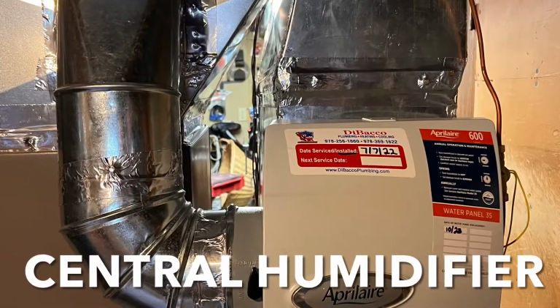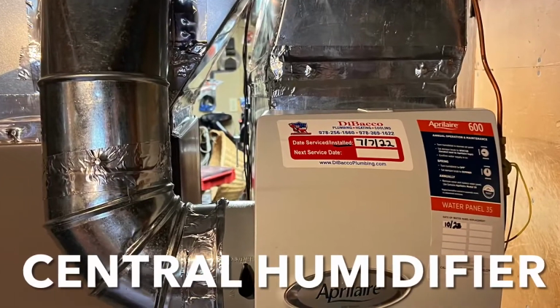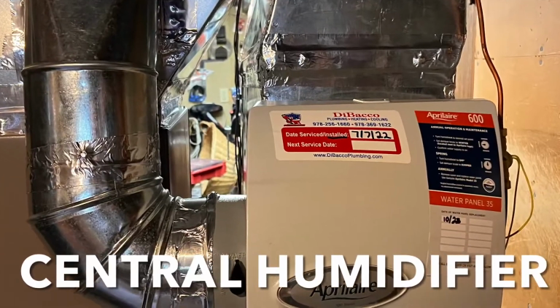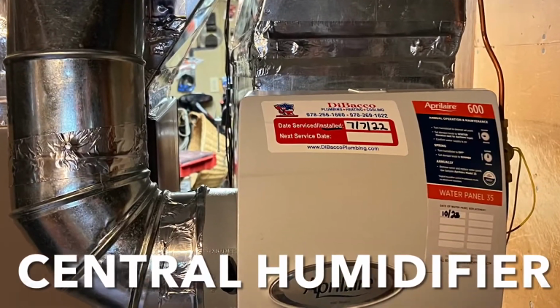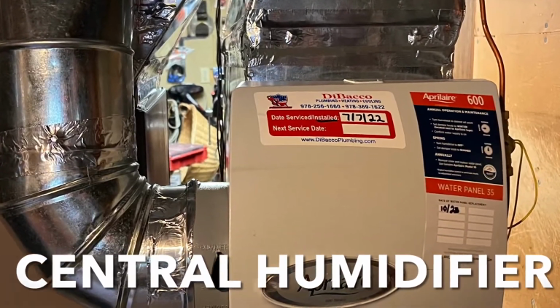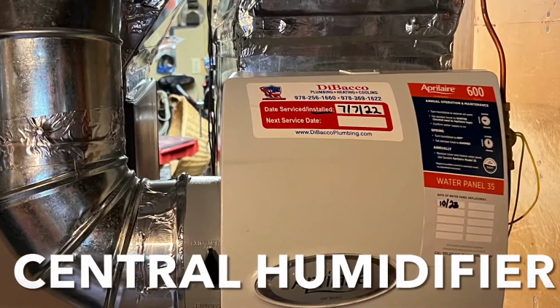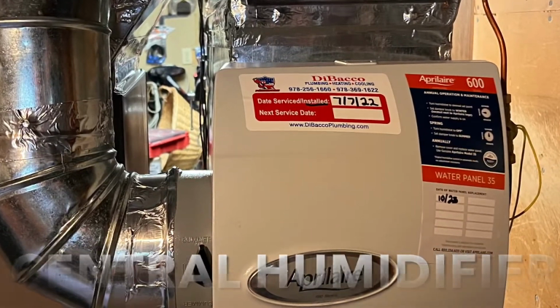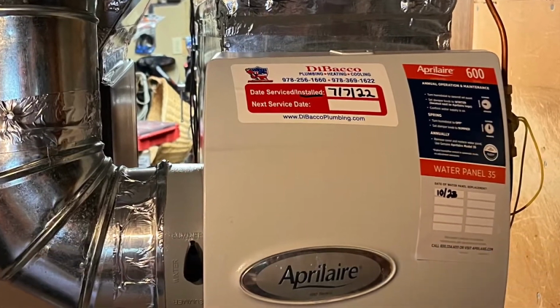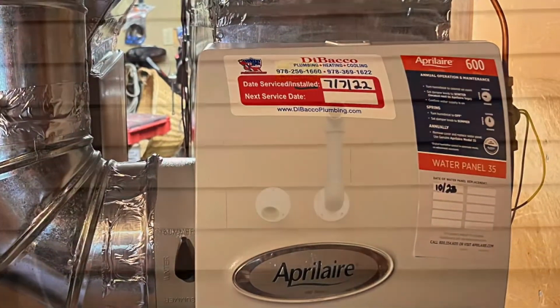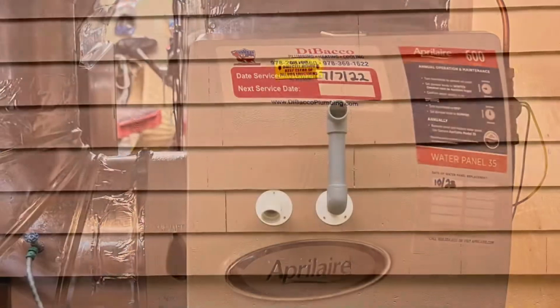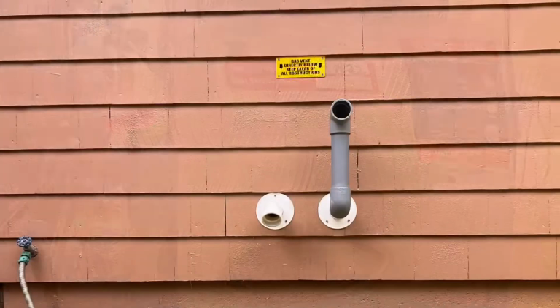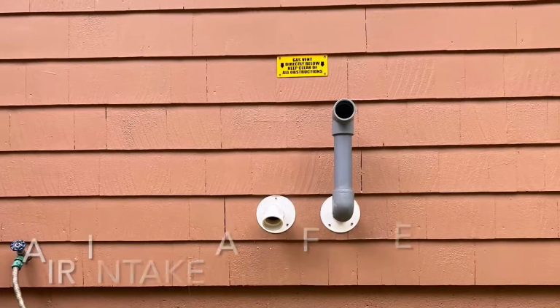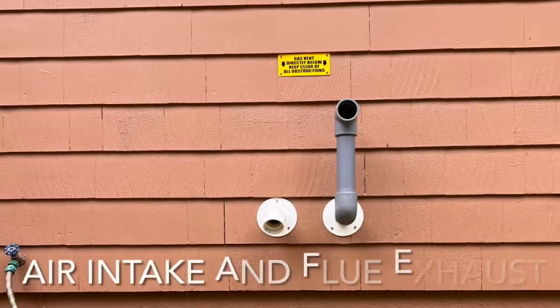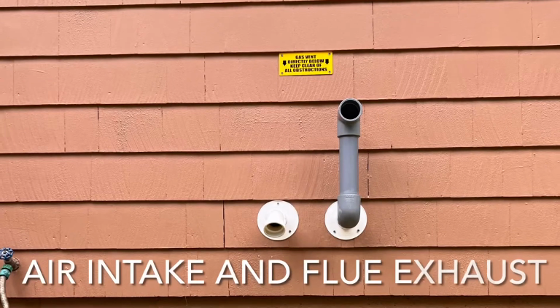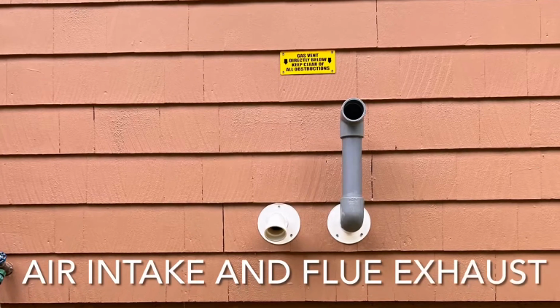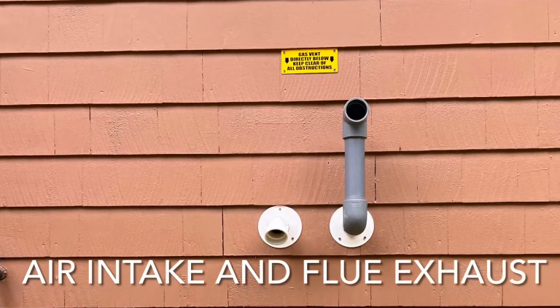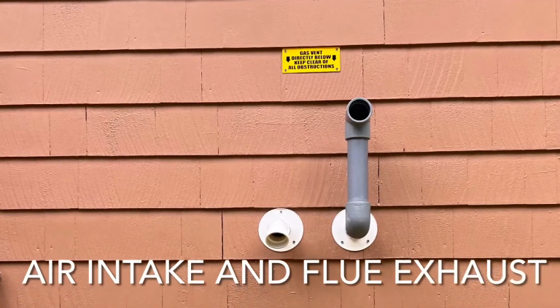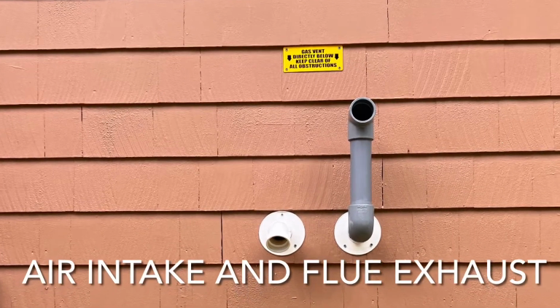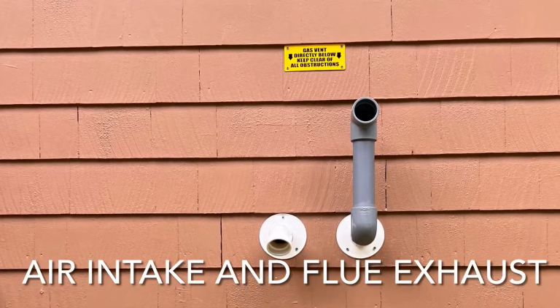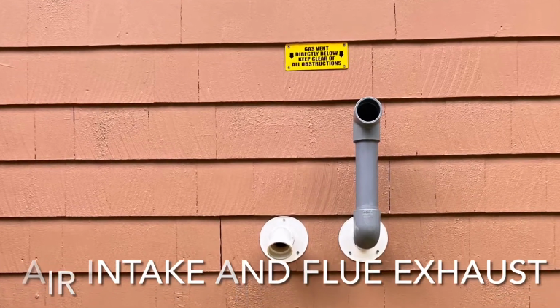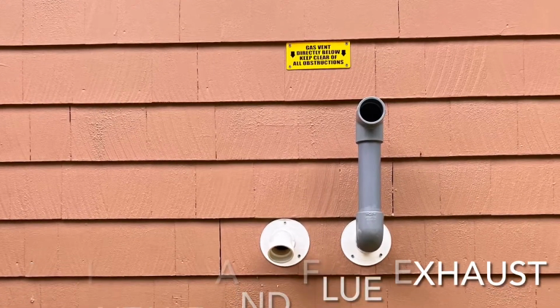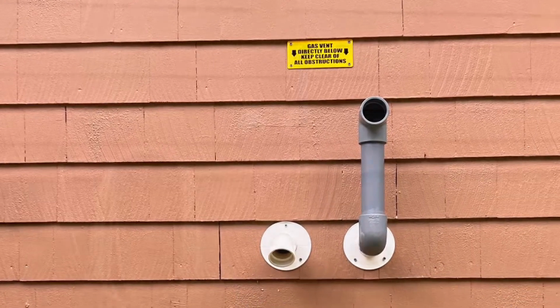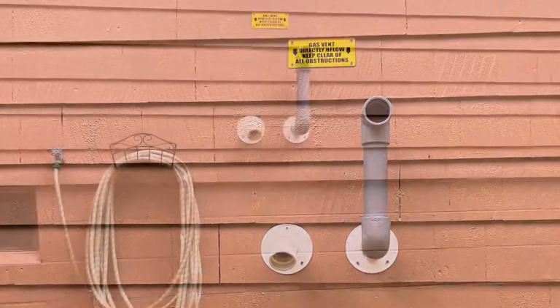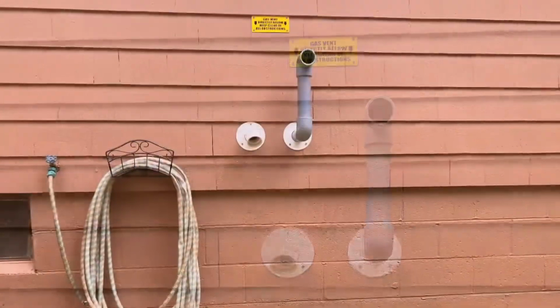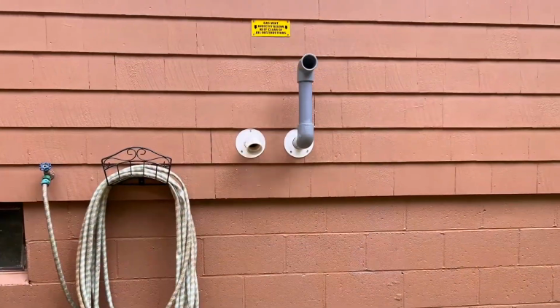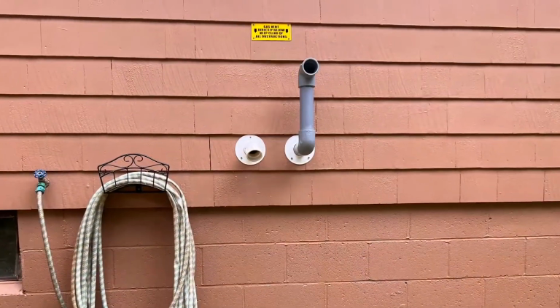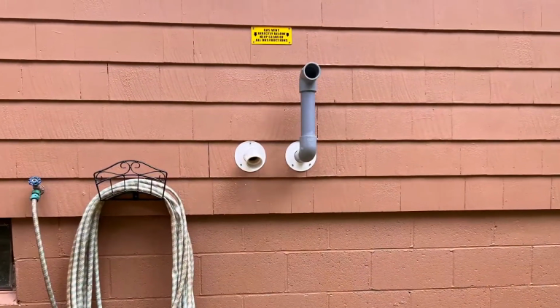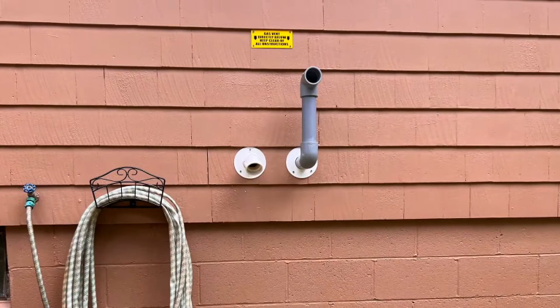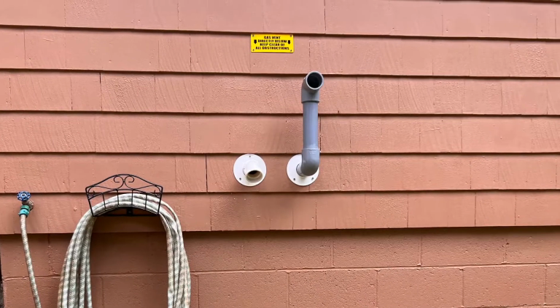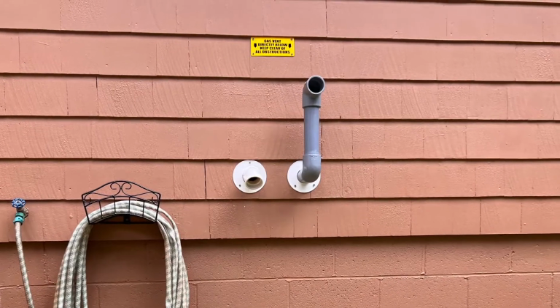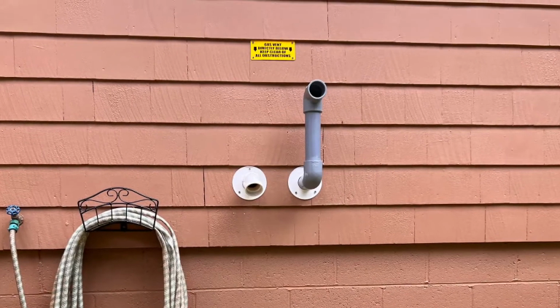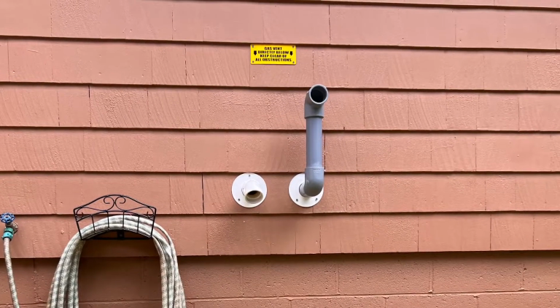We put an Aprilaire 600 central humidifier in for this client — I'm sorry. And this is the look of the vent exhaust and air intake.